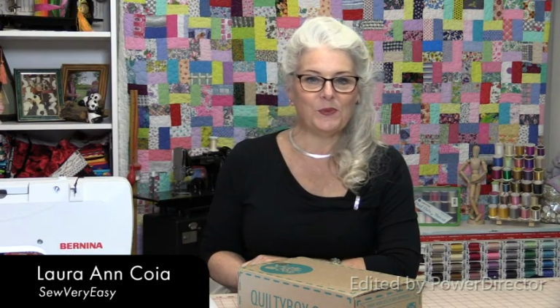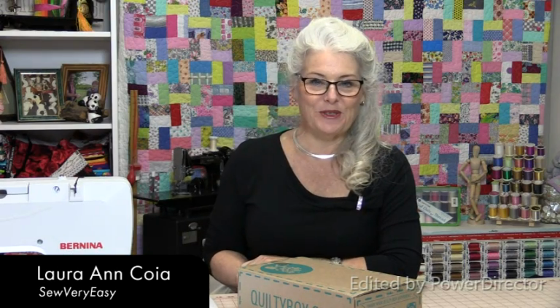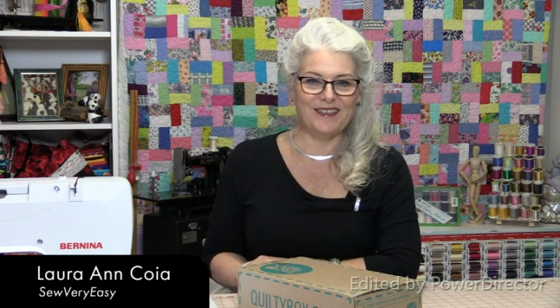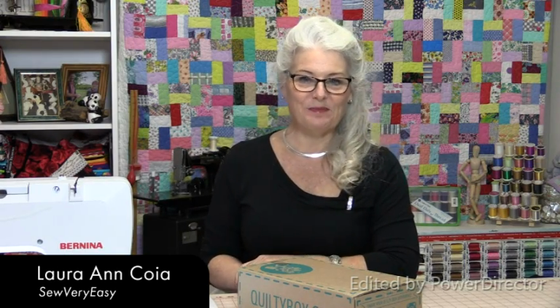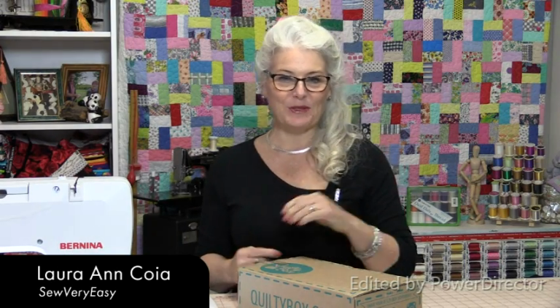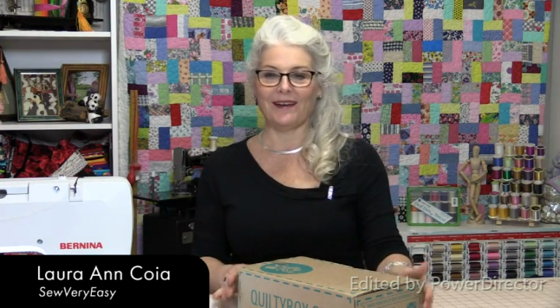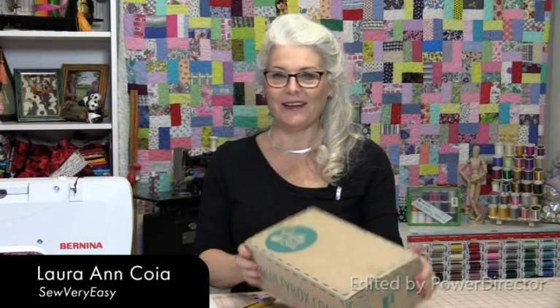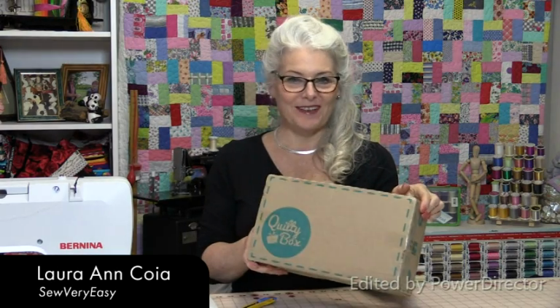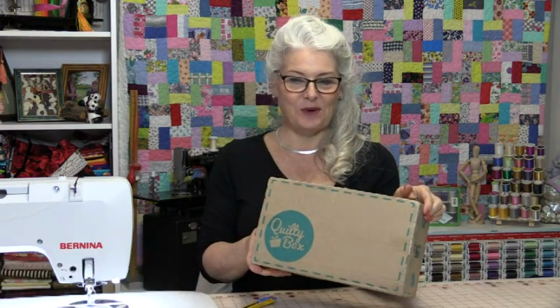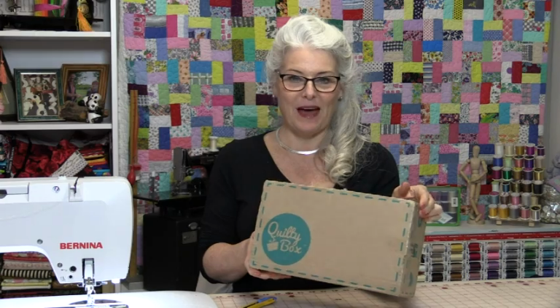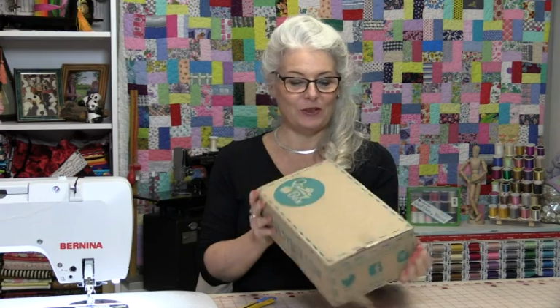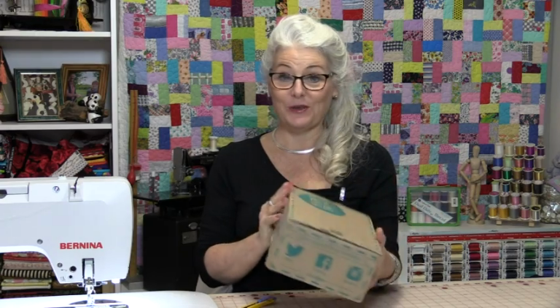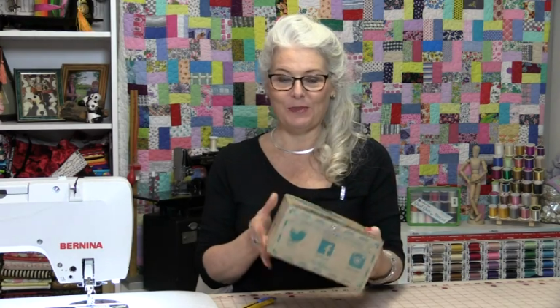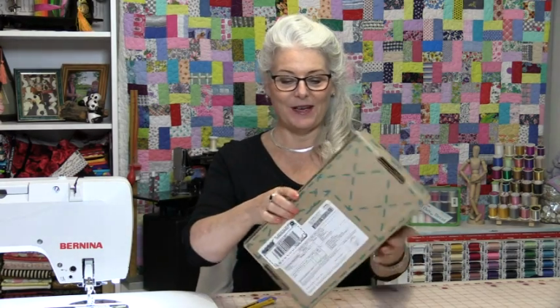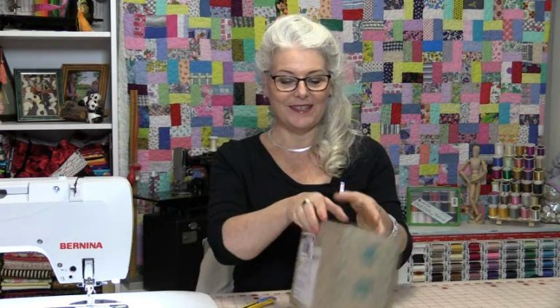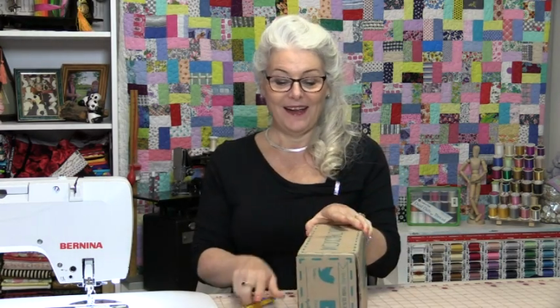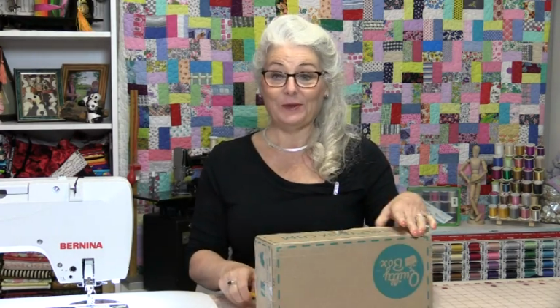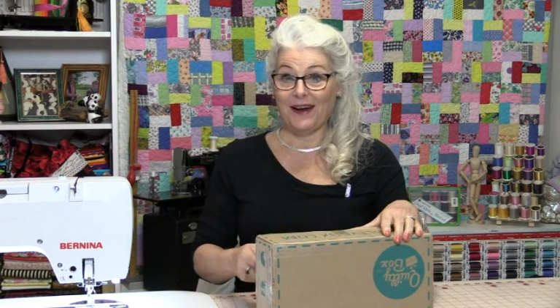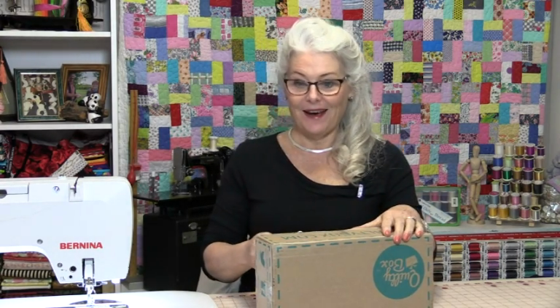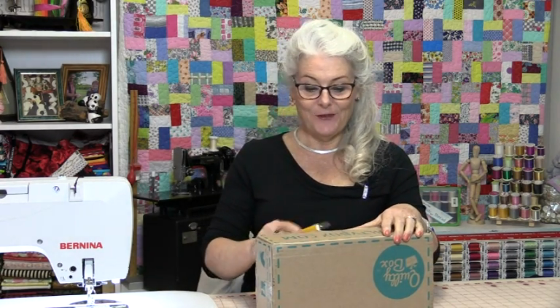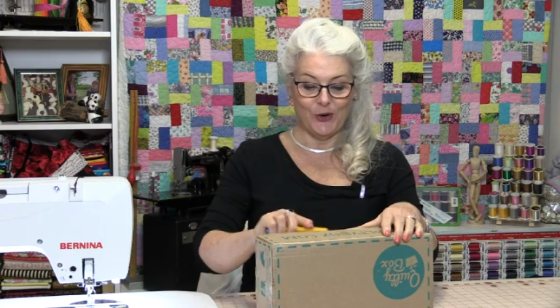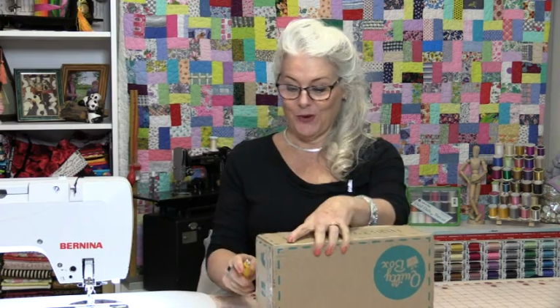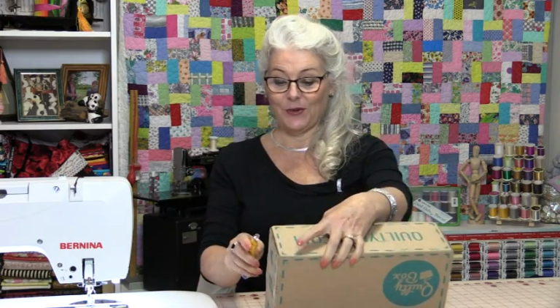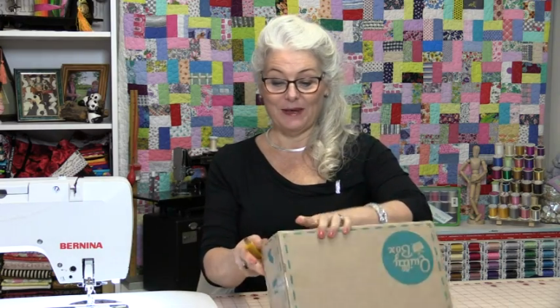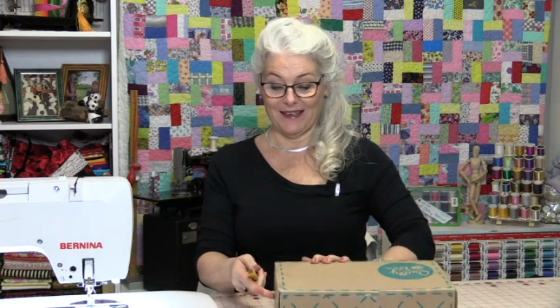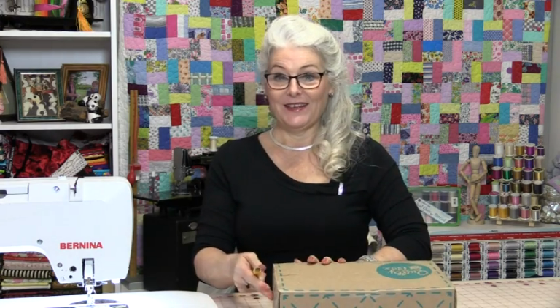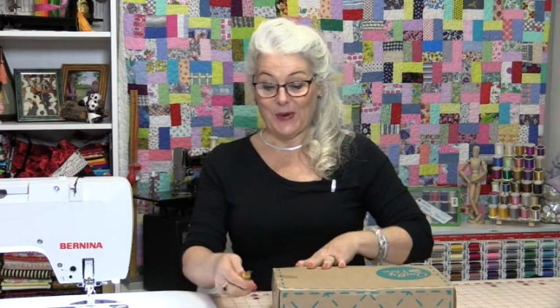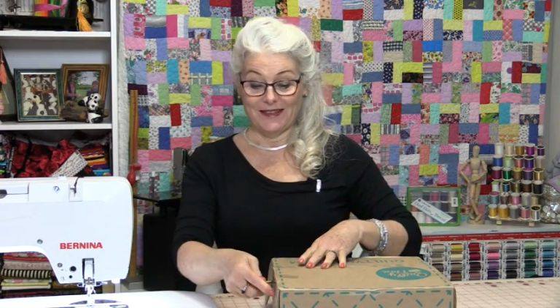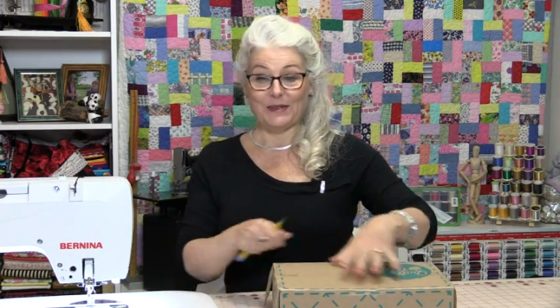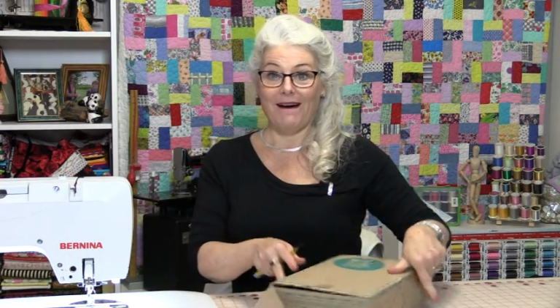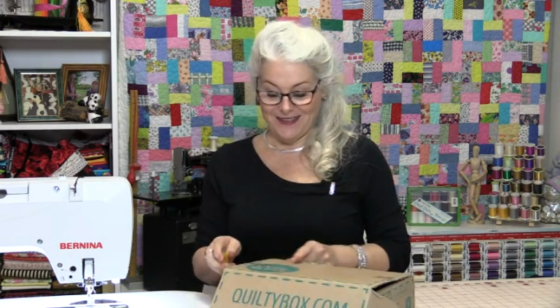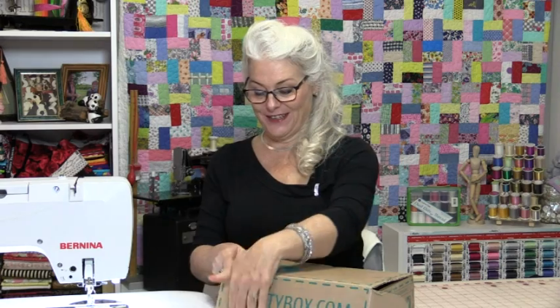Welcome to SewVeryEasy, my name is Laura, and I get very excited when I get a package in the mail and QuiltyBox came in today. What's great is I never know what is going to be in it, so it is a surprise every time.